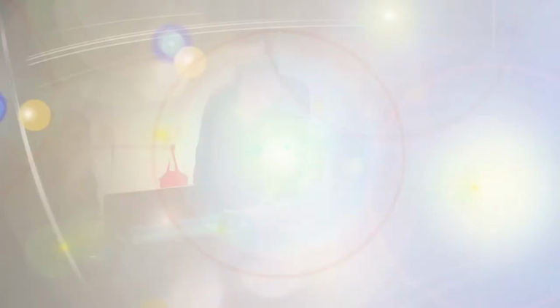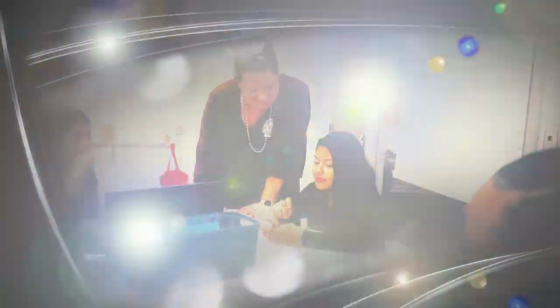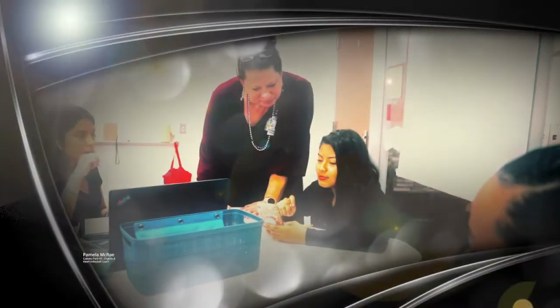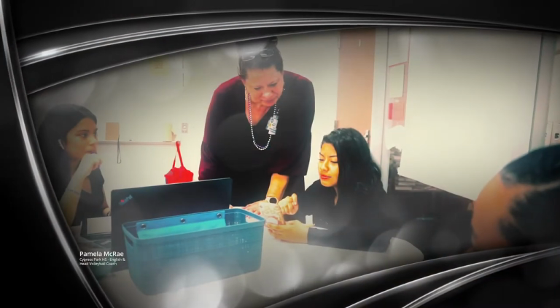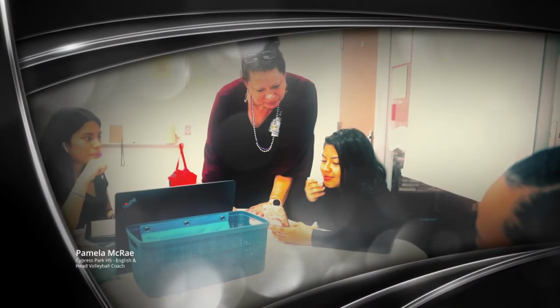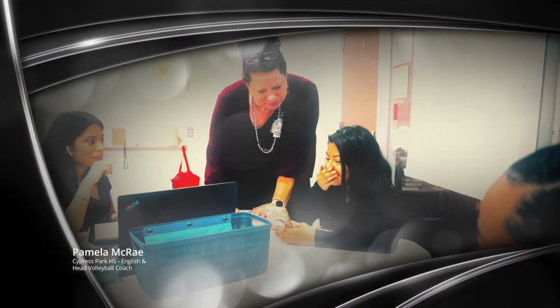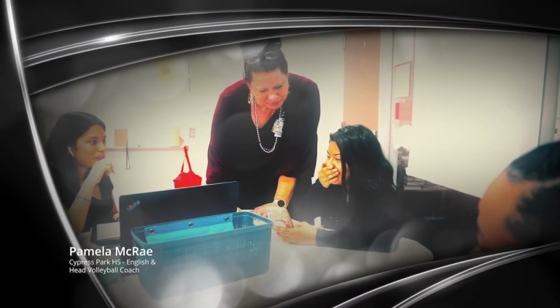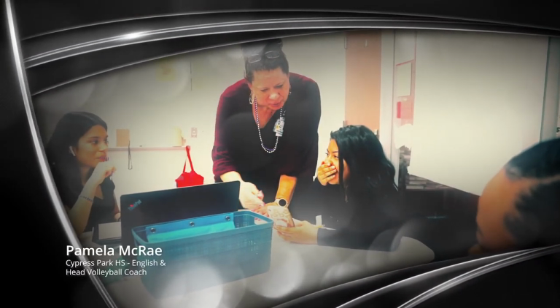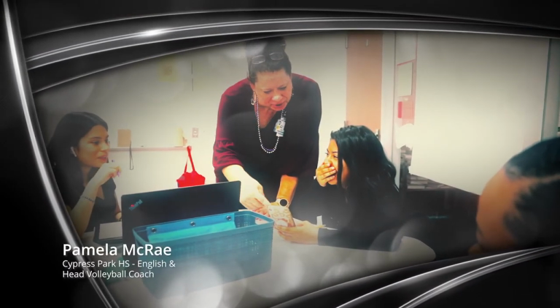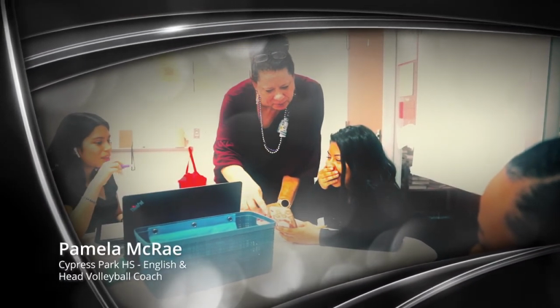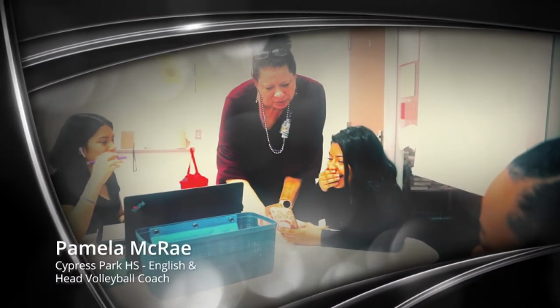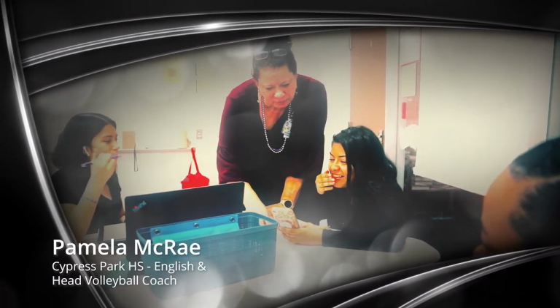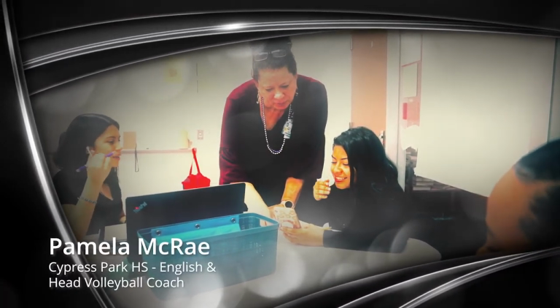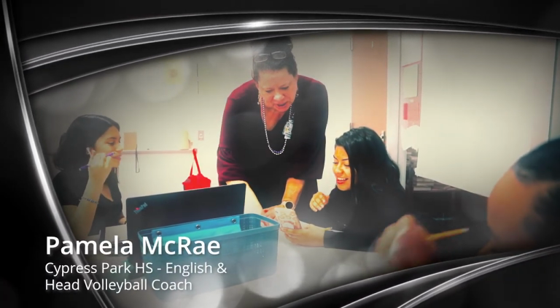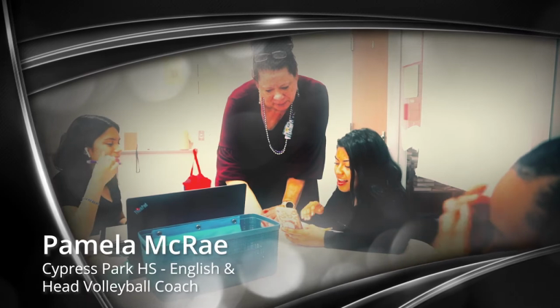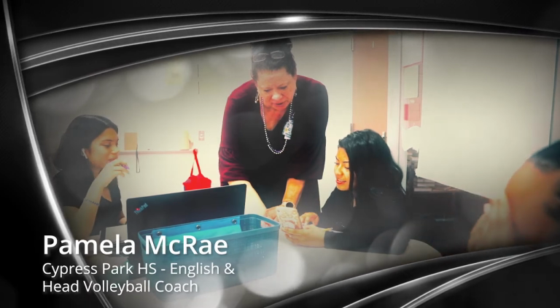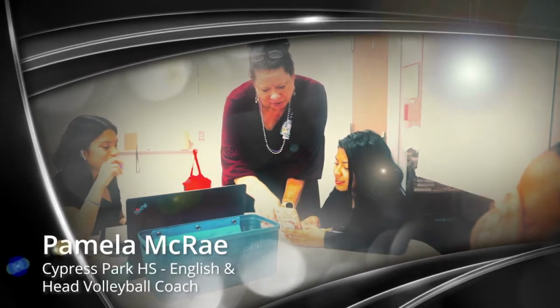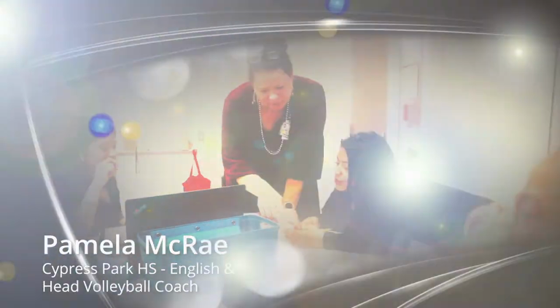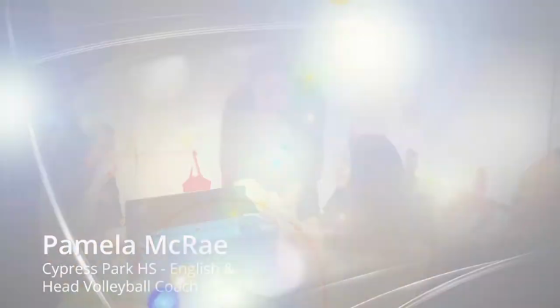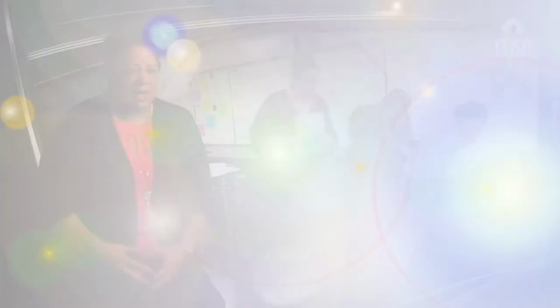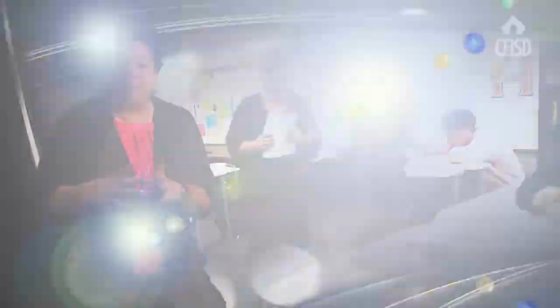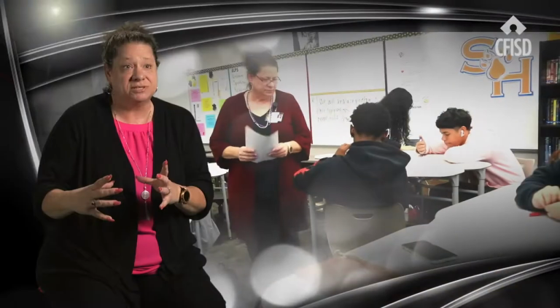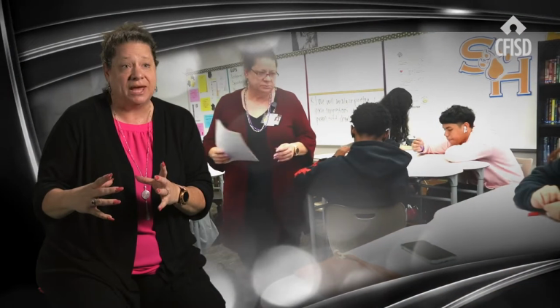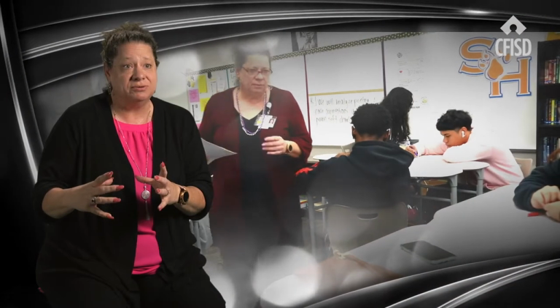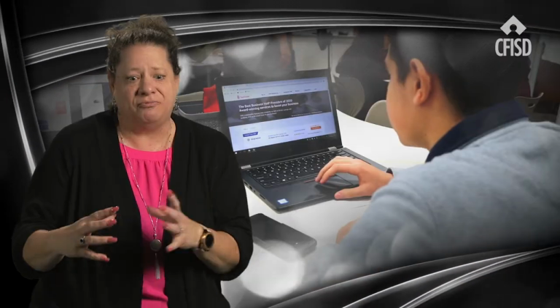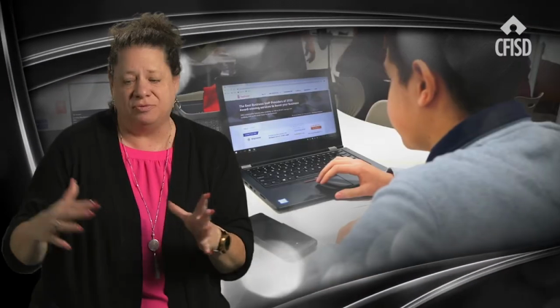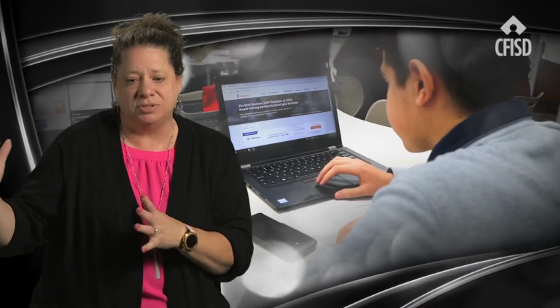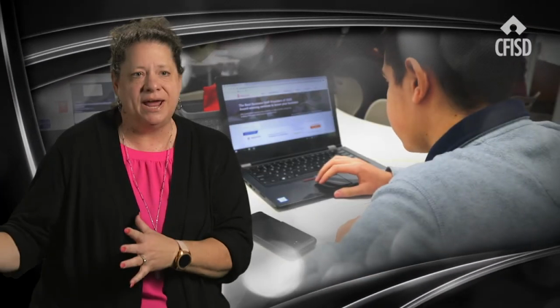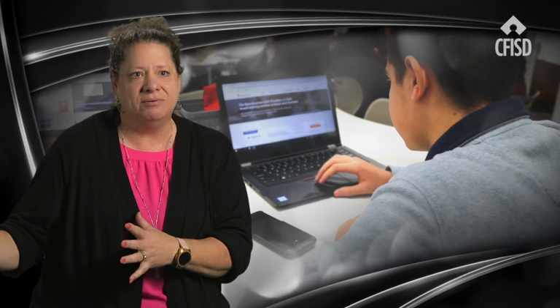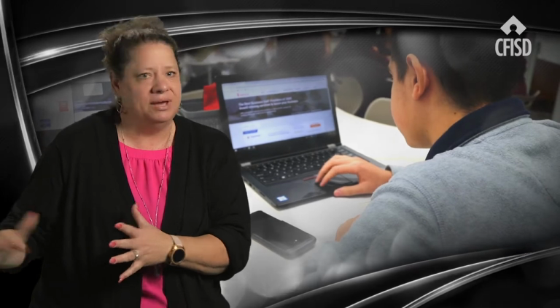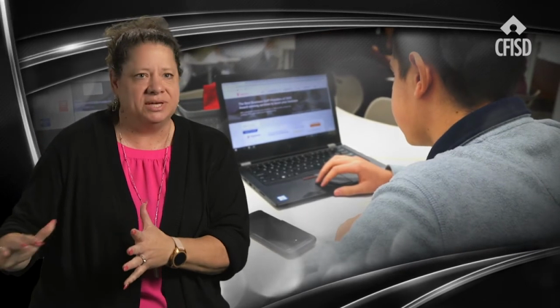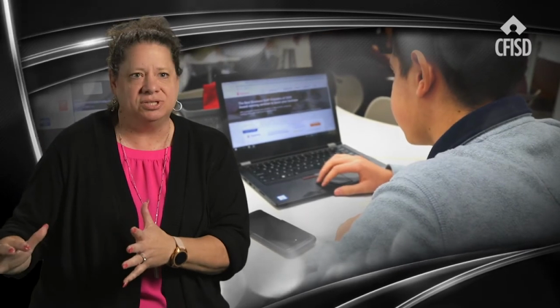When I first started teaching, technology was overhead projectors with the transparency sheets and the transparency pens. We had floppy disks that we had to use. Fast forward to now, everything is digital.